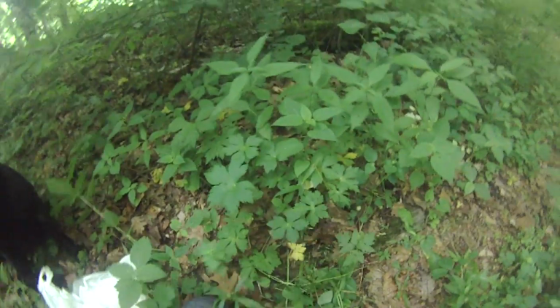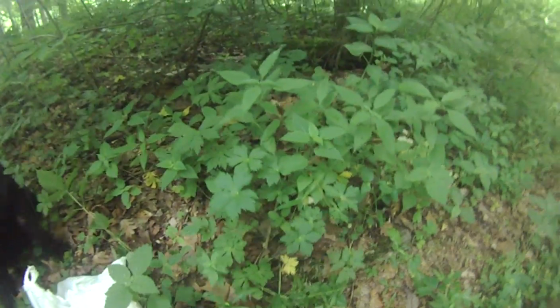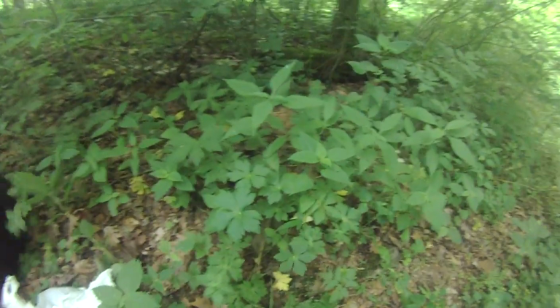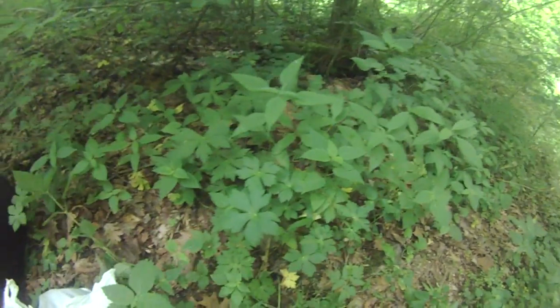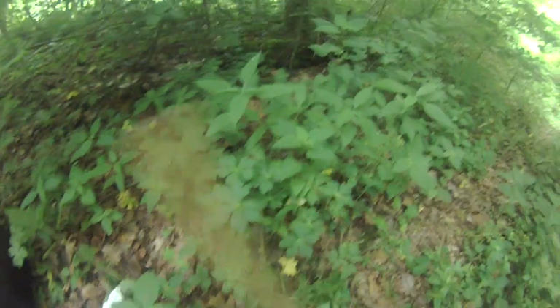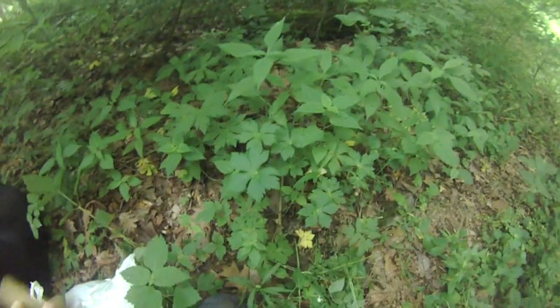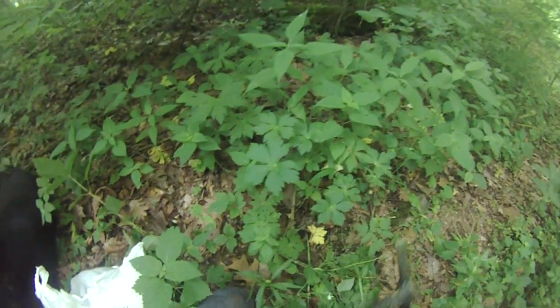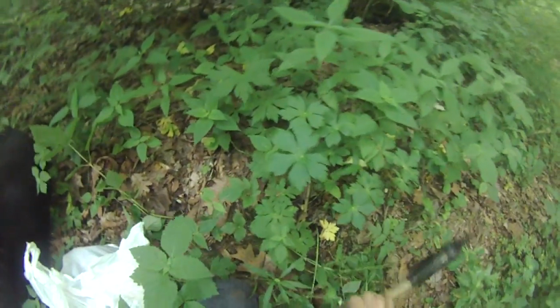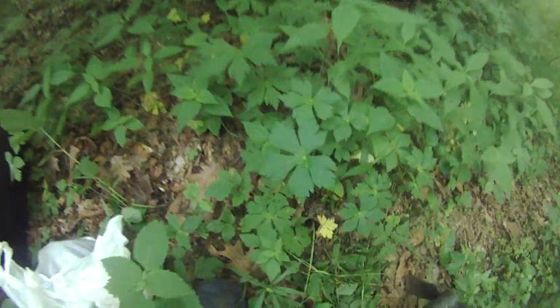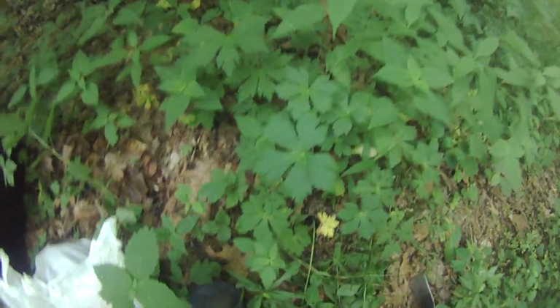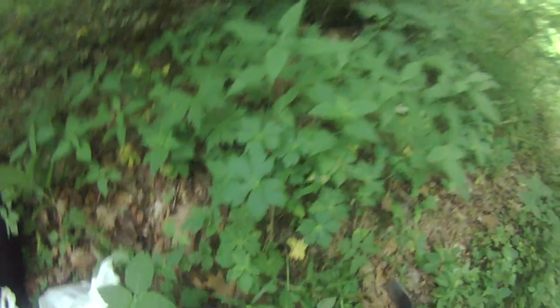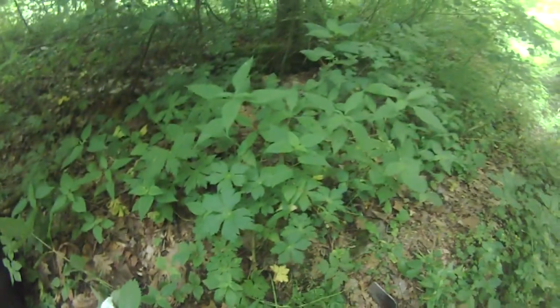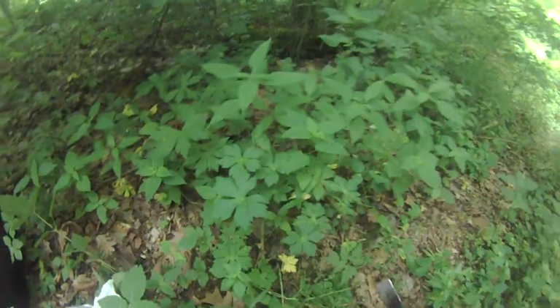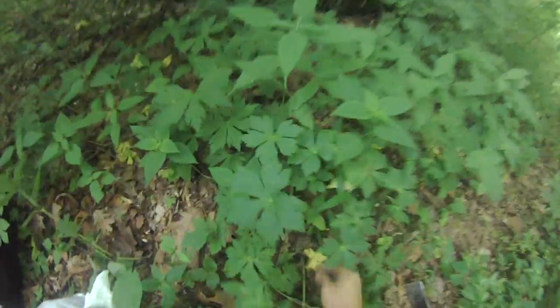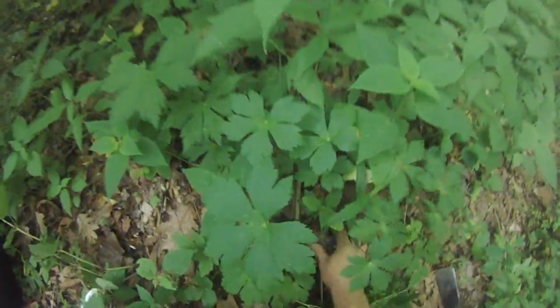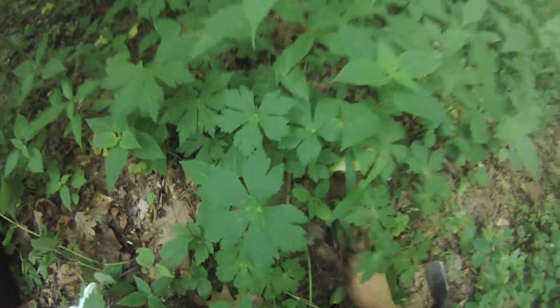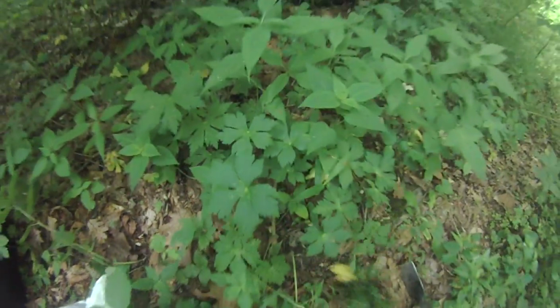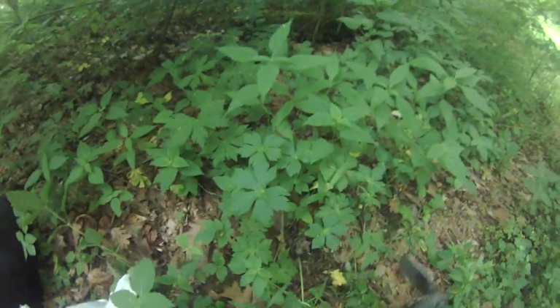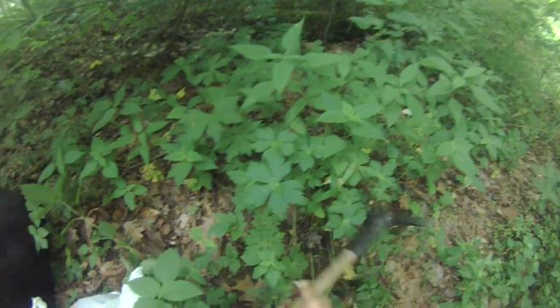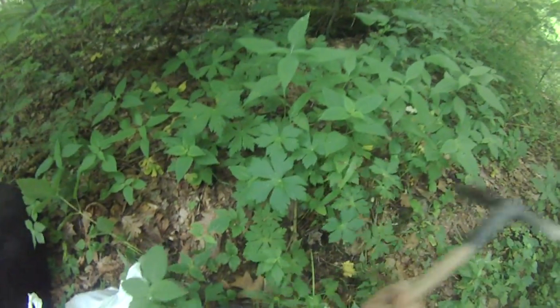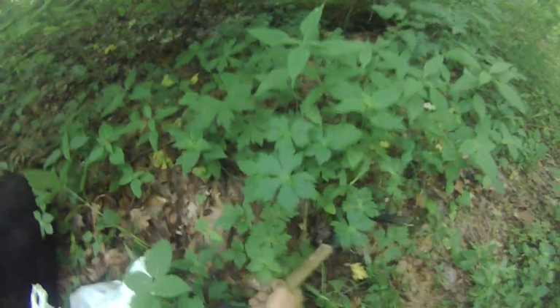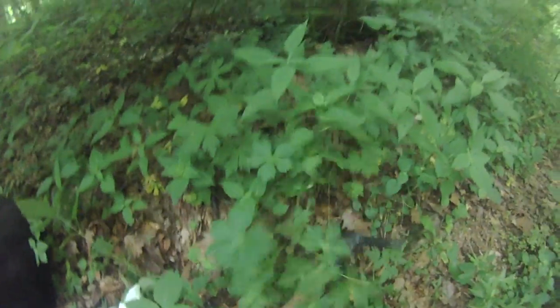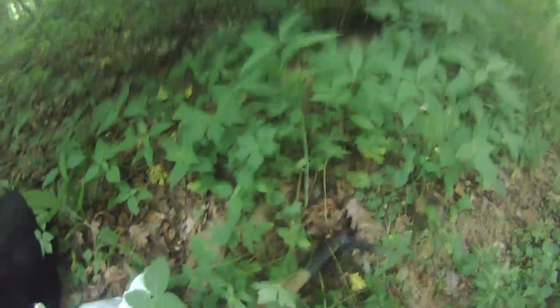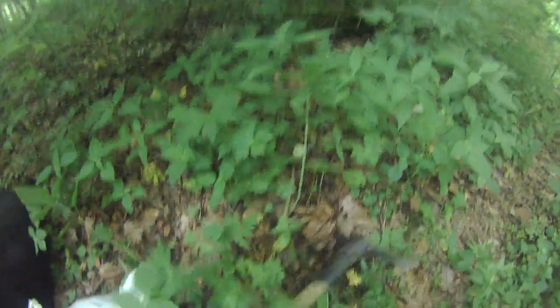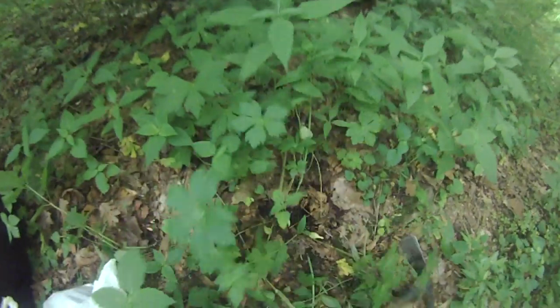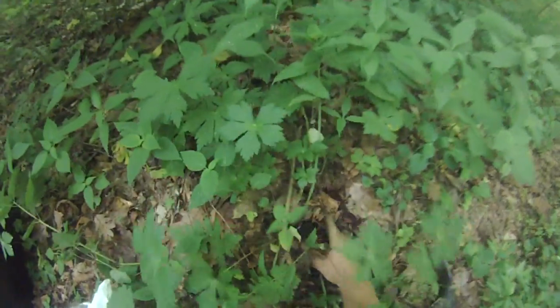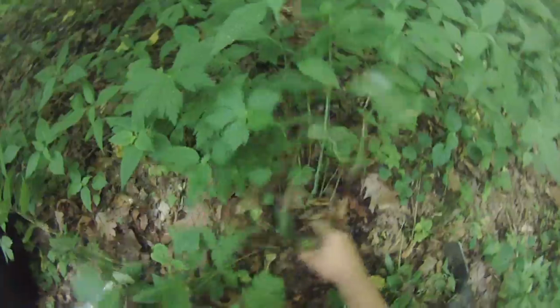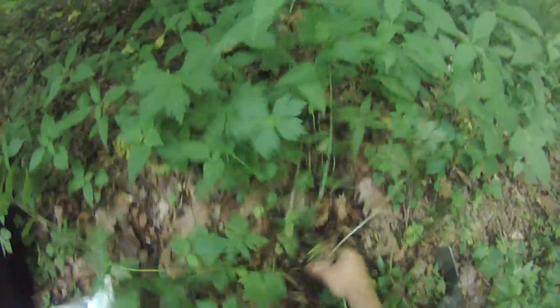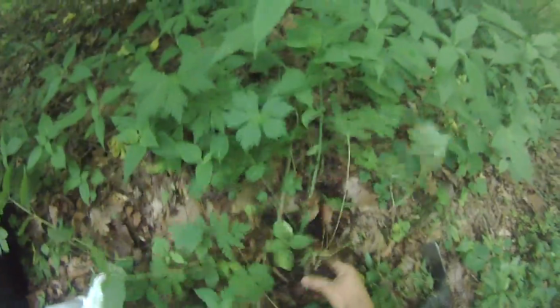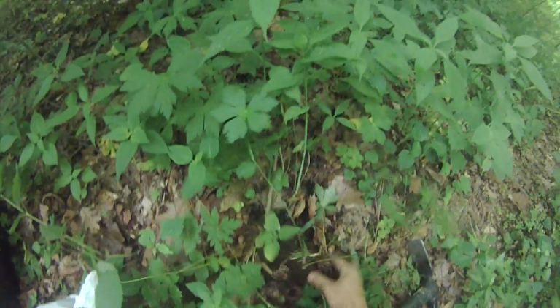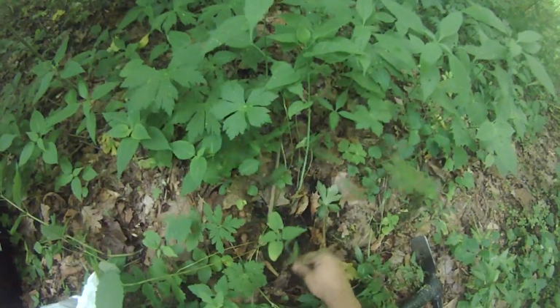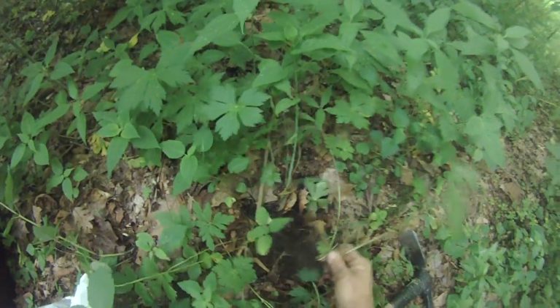Today I'll be digging some wild geranium or cranesbill root. Usually just right under the surface — just a little — sometimes you can pick it up with your hands.